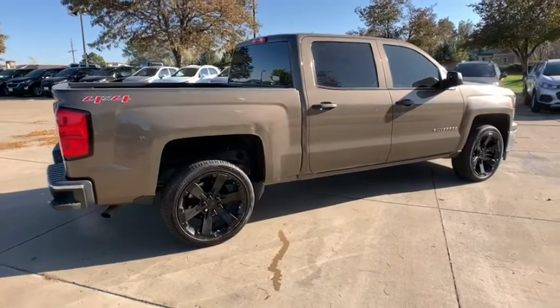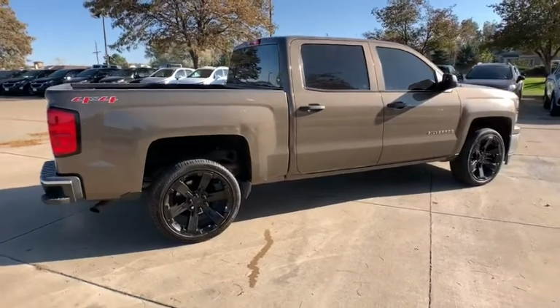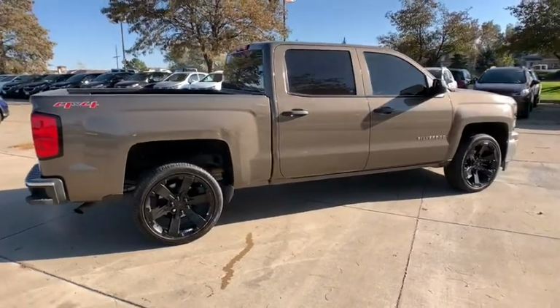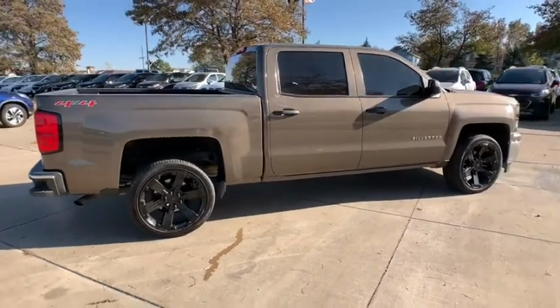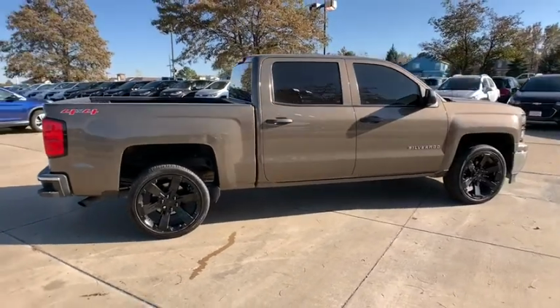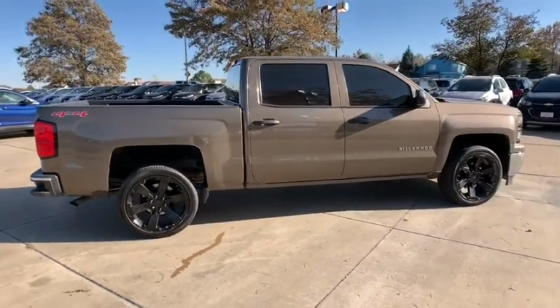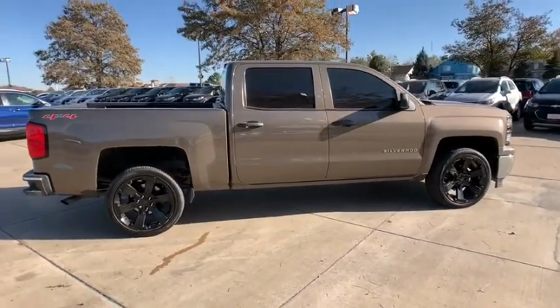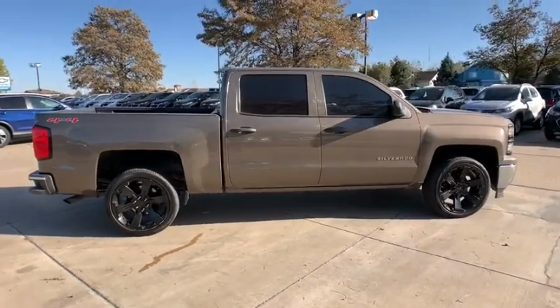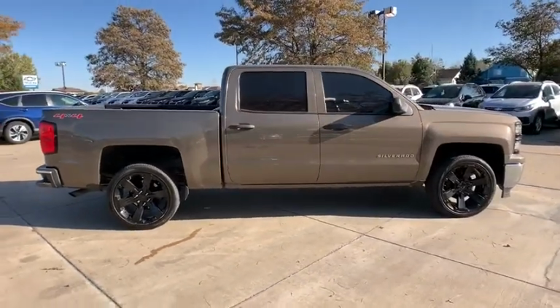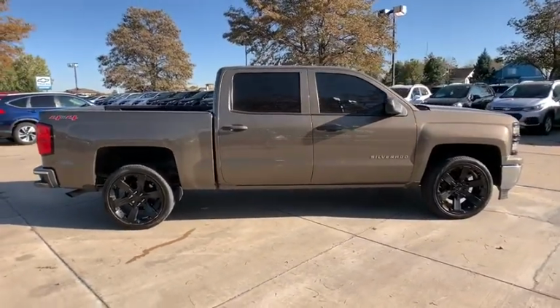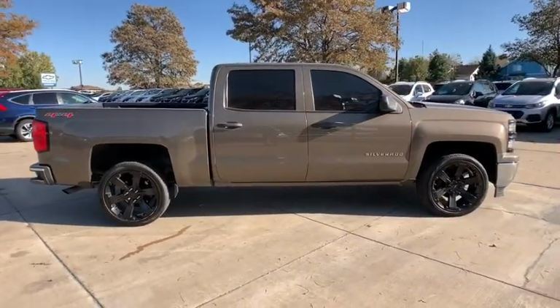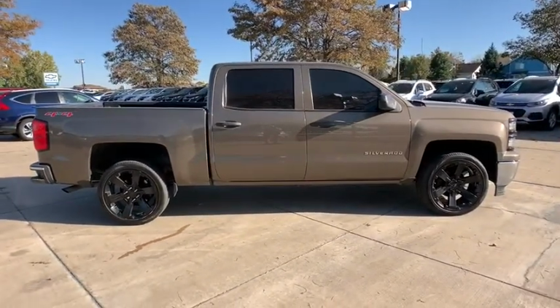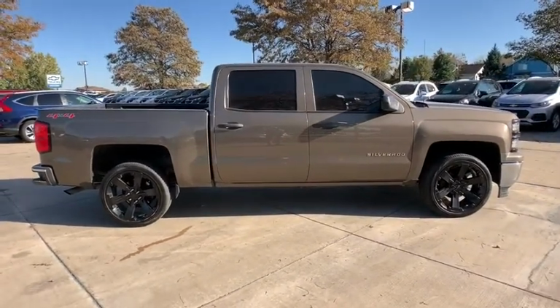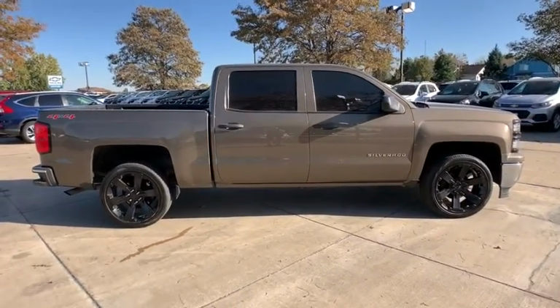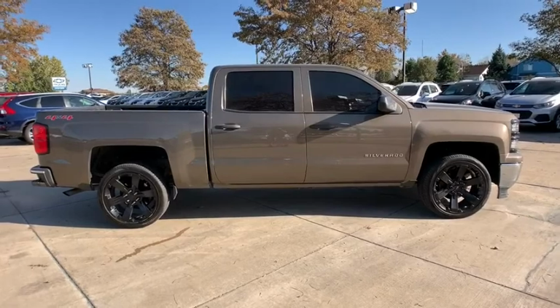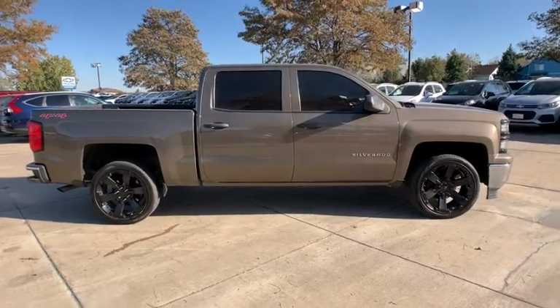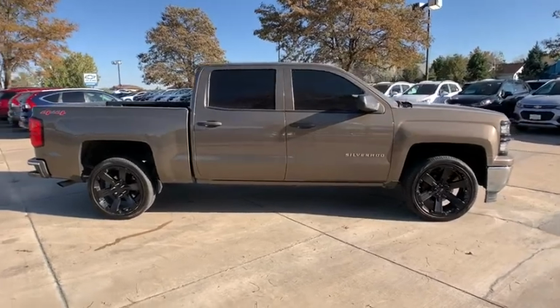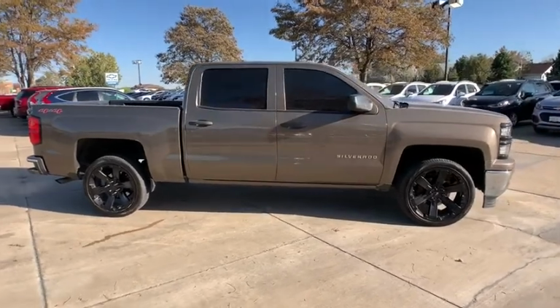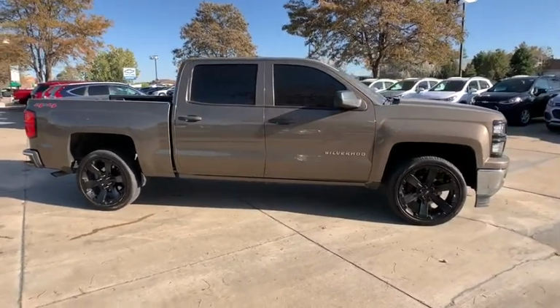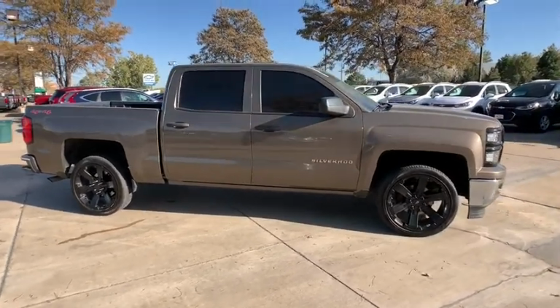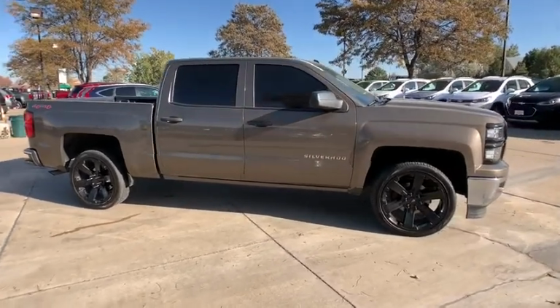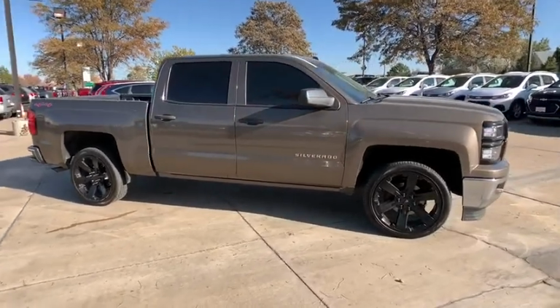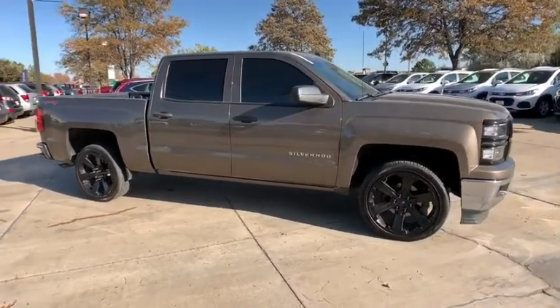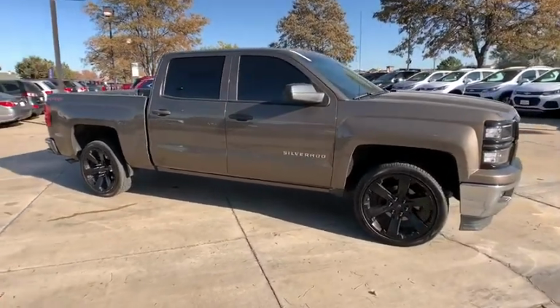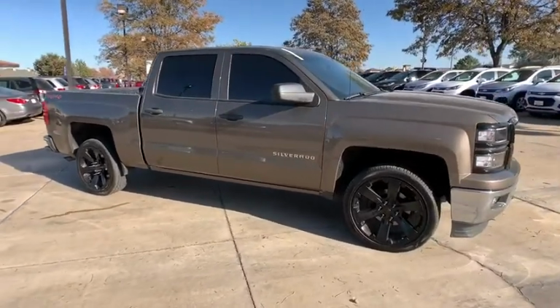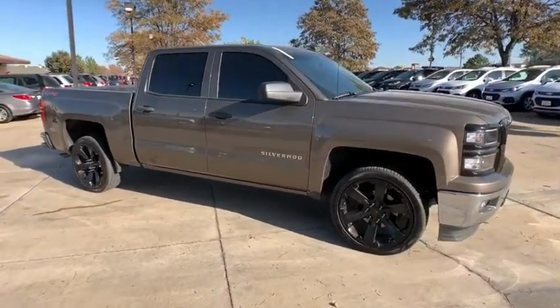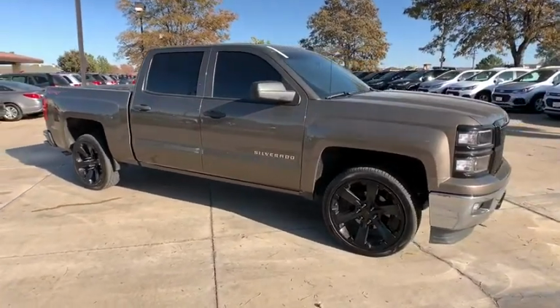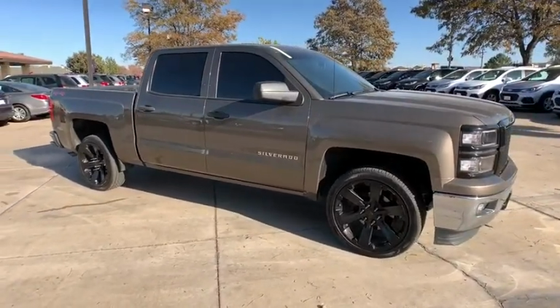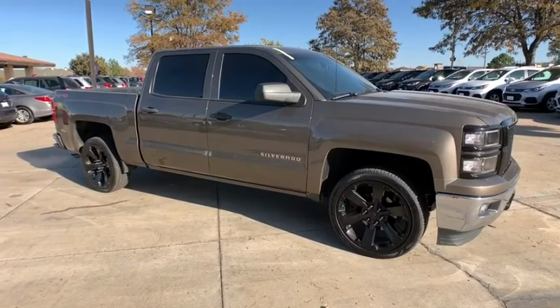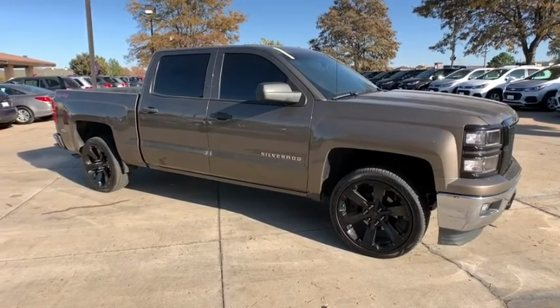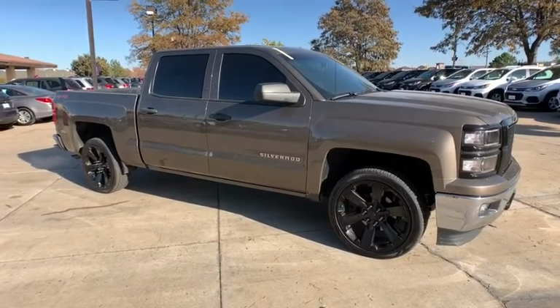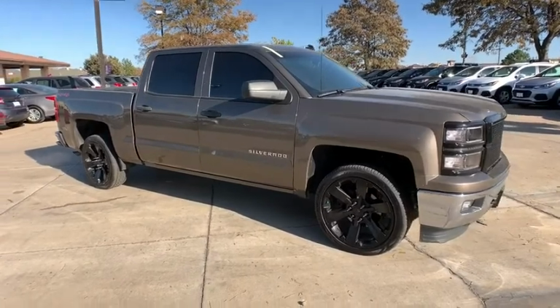OnStar, steering wheel audio controls, dual airbags, alloy wheels, power steering, four-wheel disc brakes, center armrest, power windows, CD player, electronic stability control,